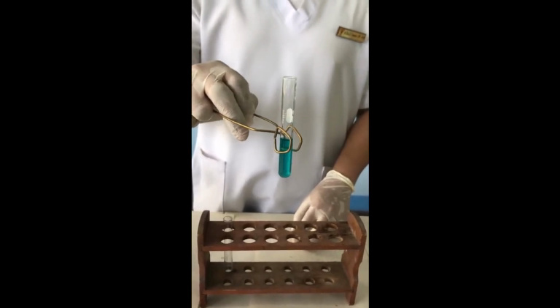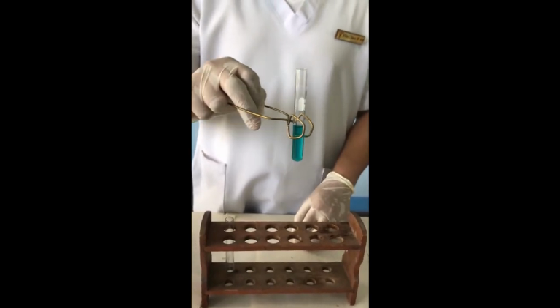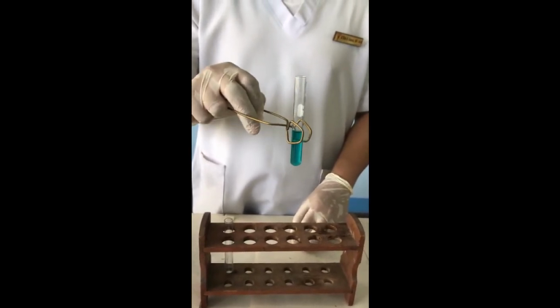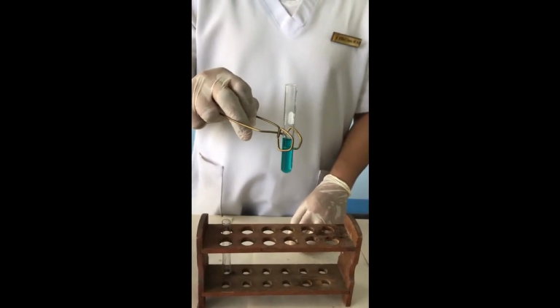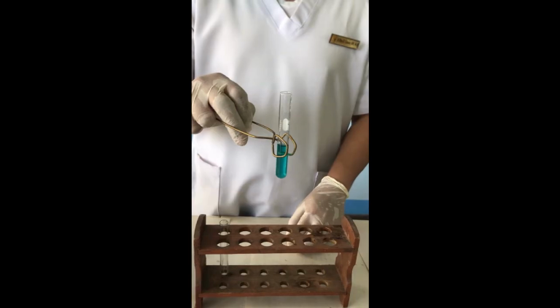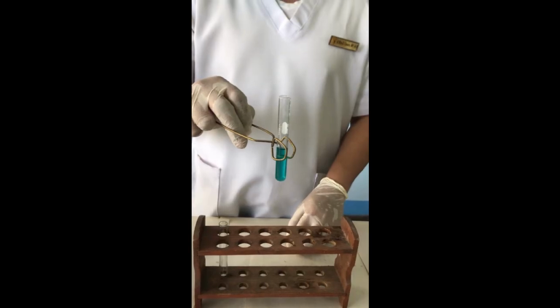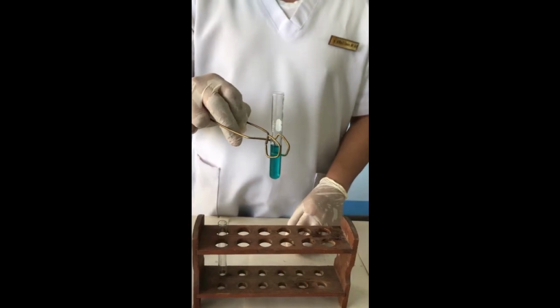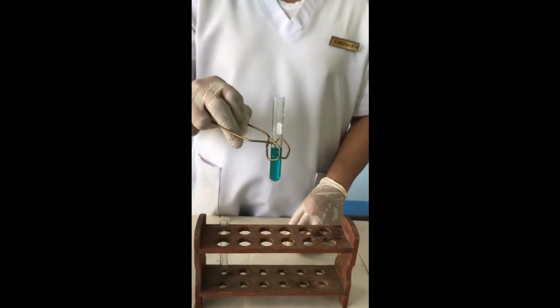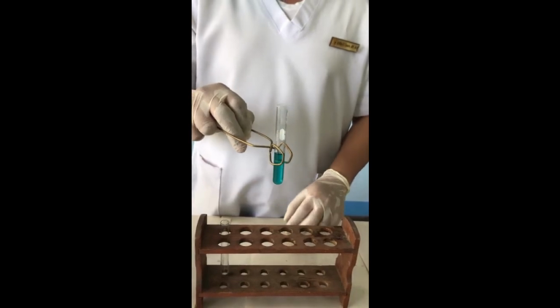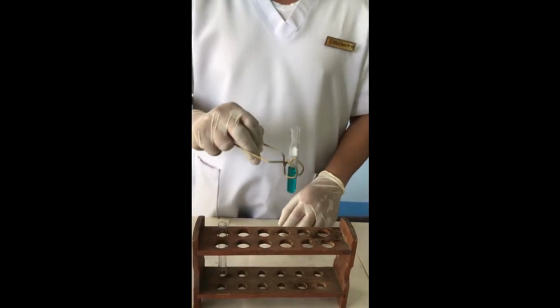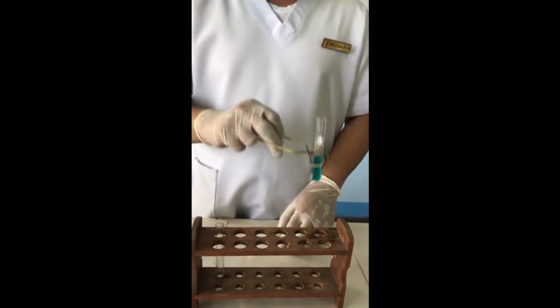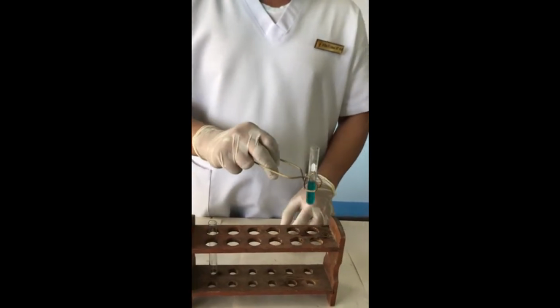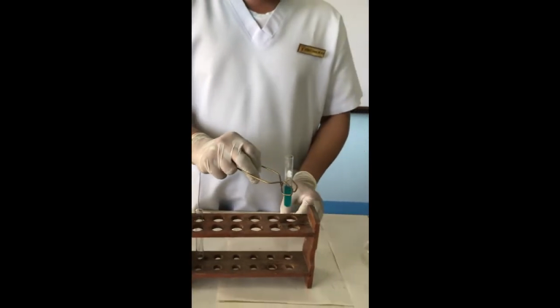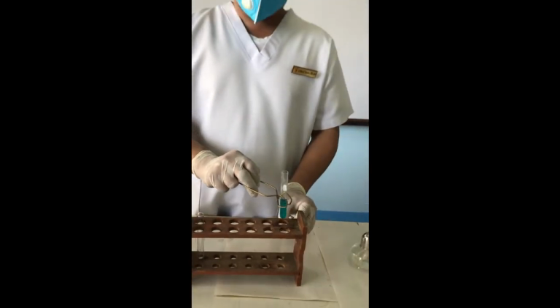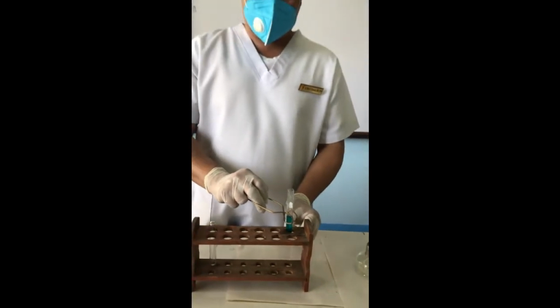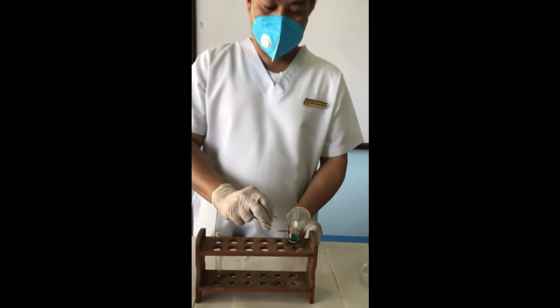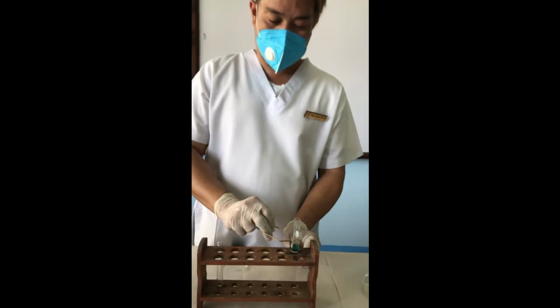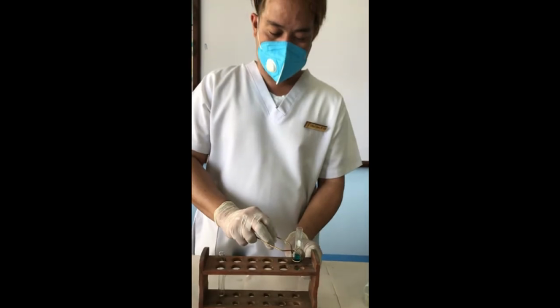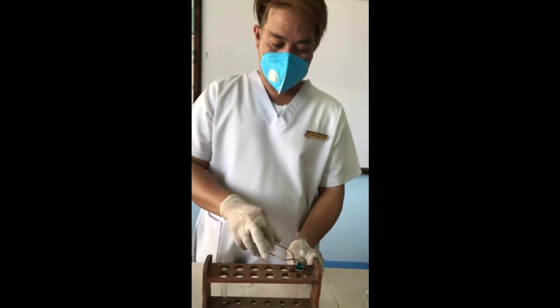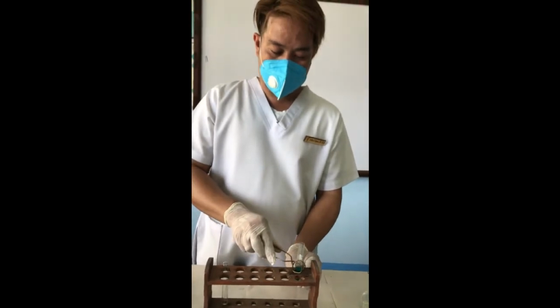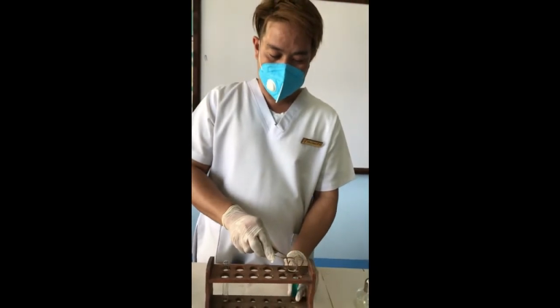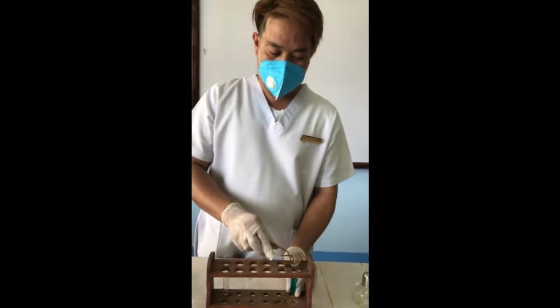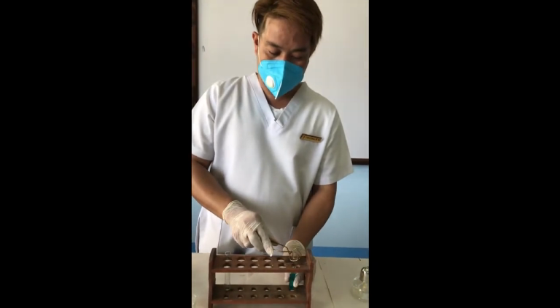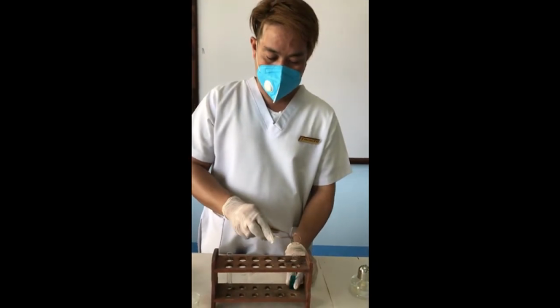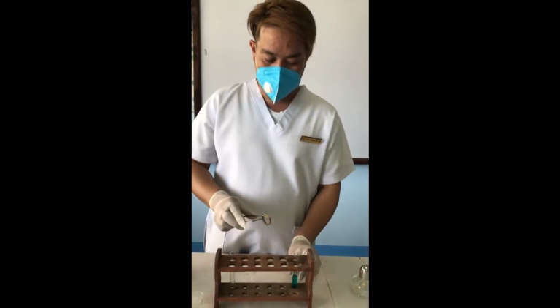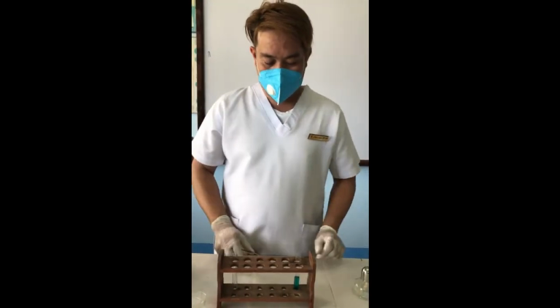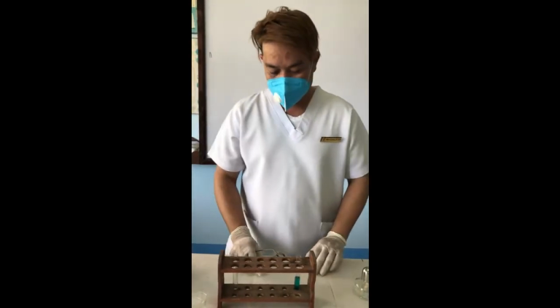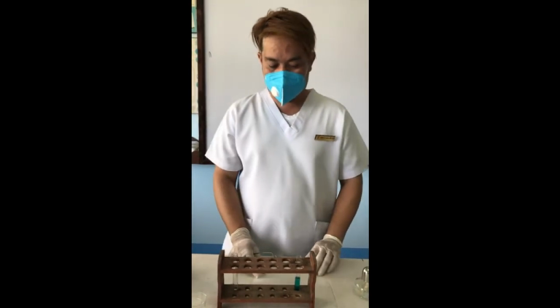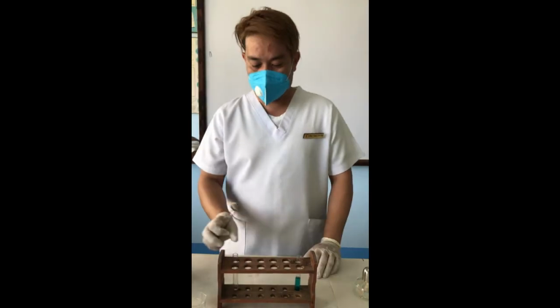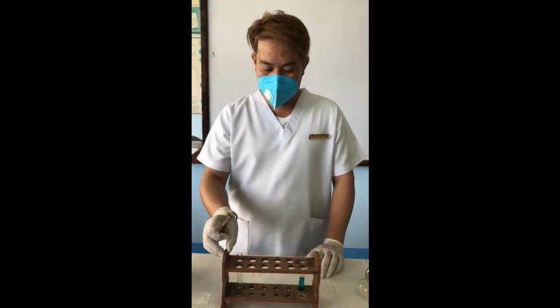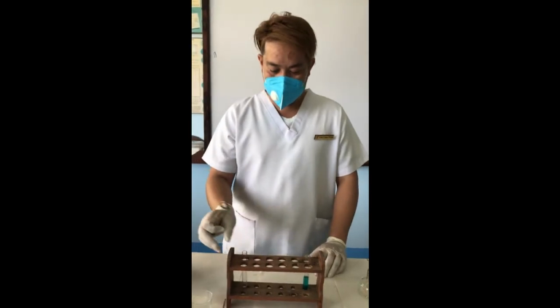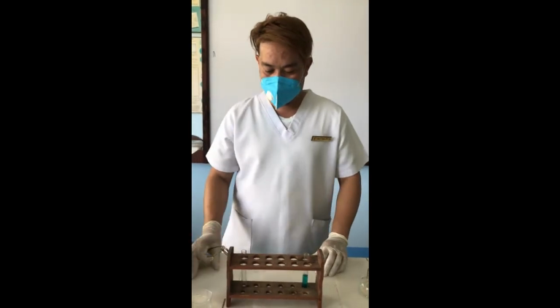If the urine color is yellow, it contains 1% sugar. Orange means 1.5% sugar. If it is brick red, it is 2% or more.